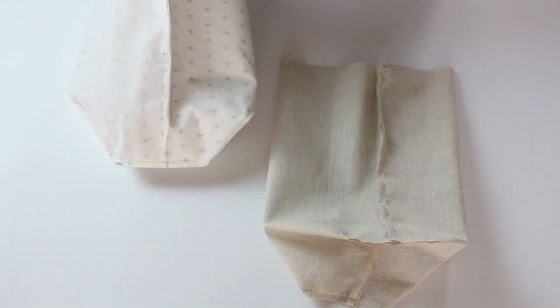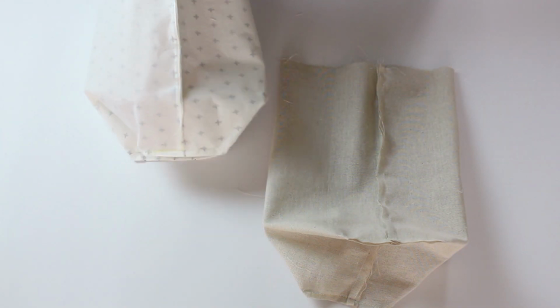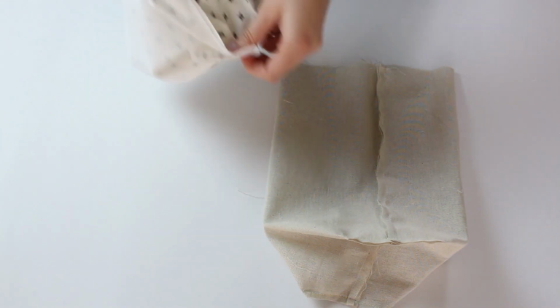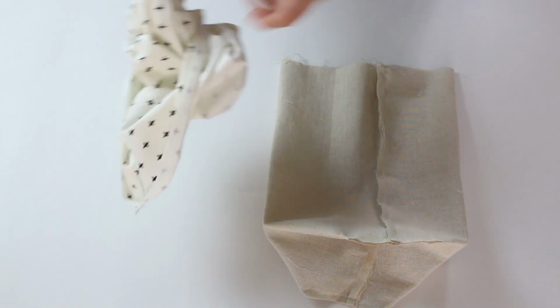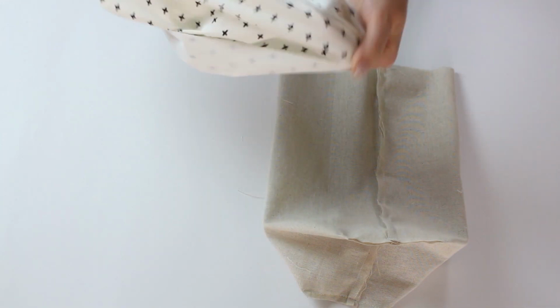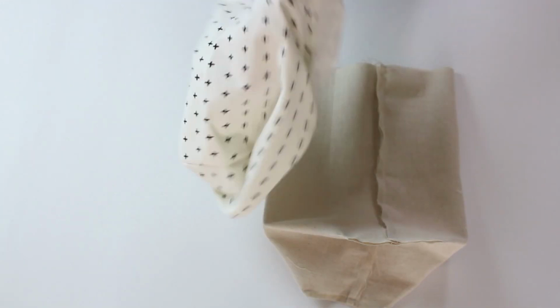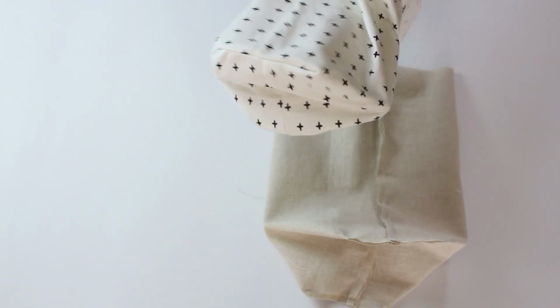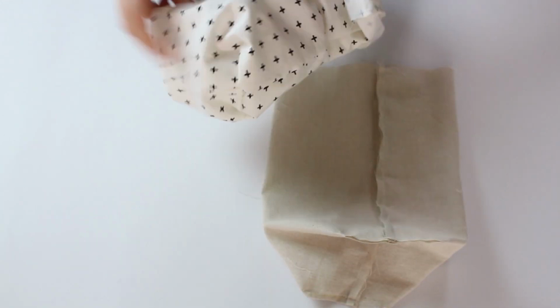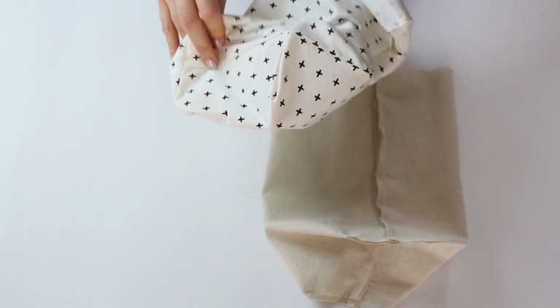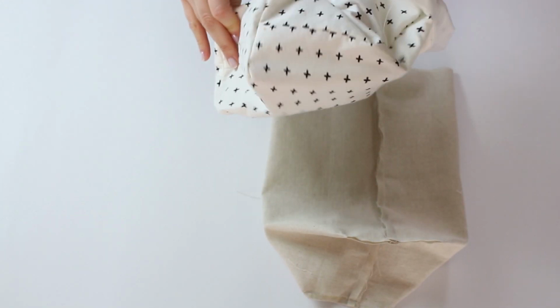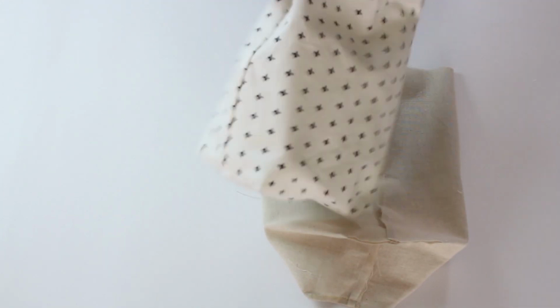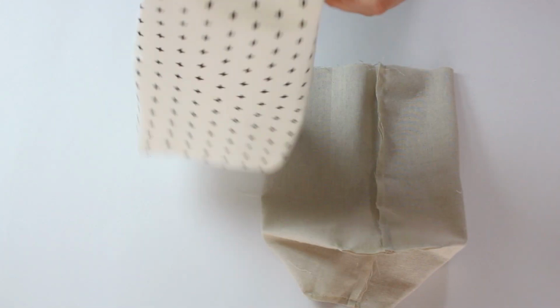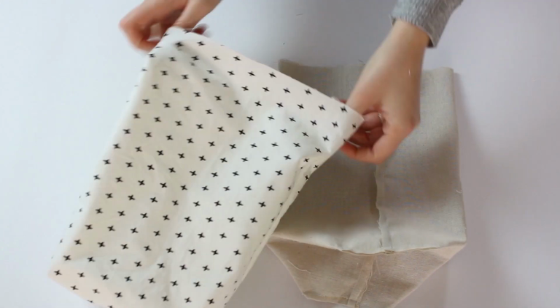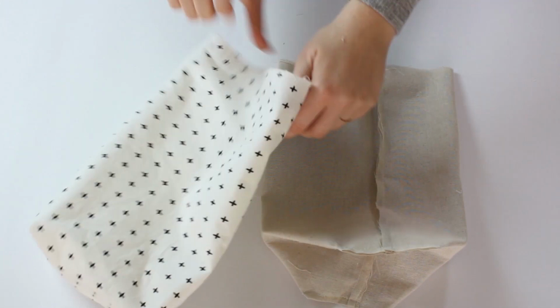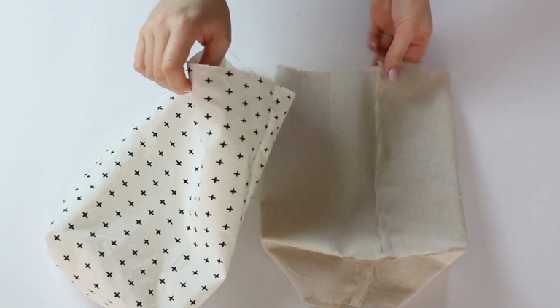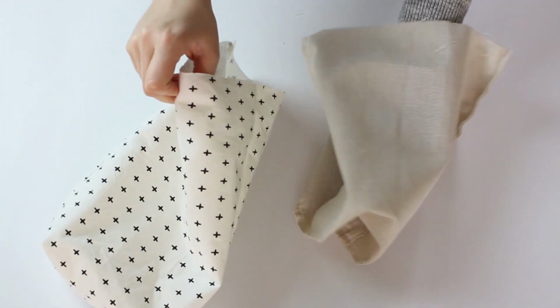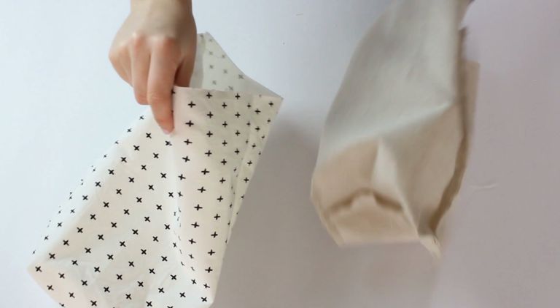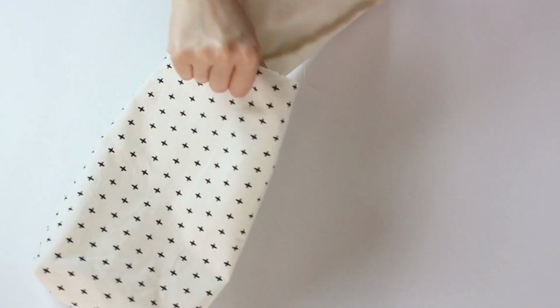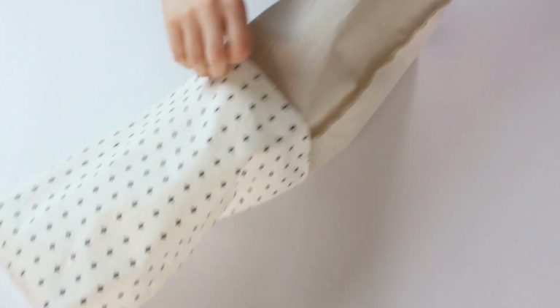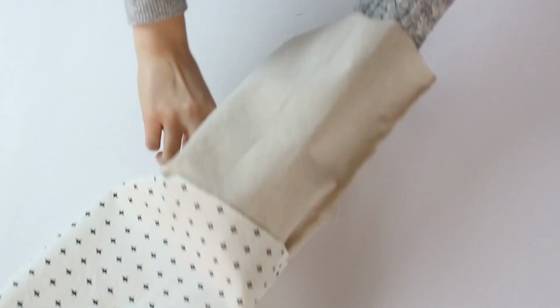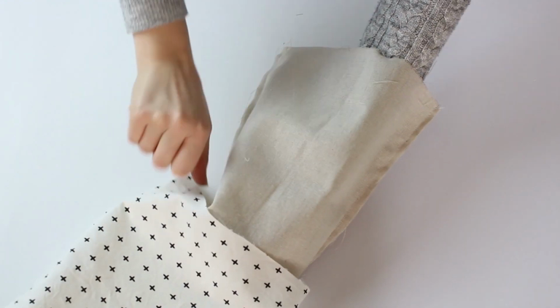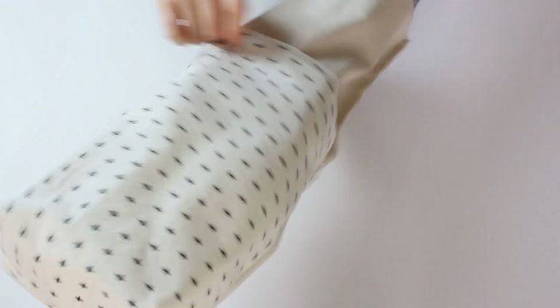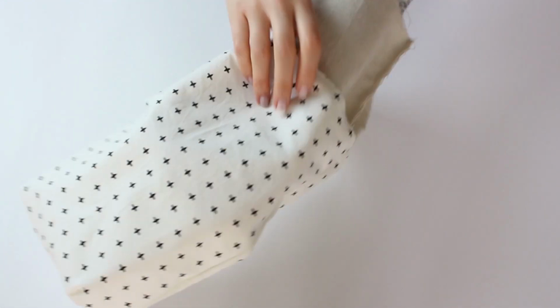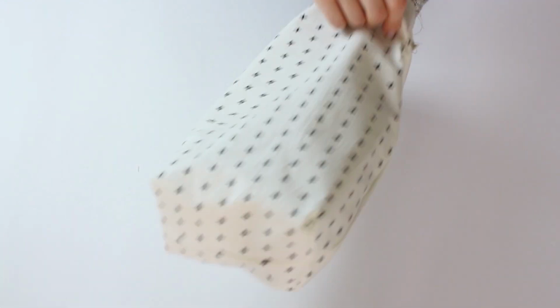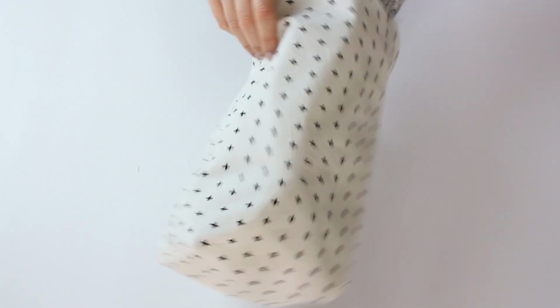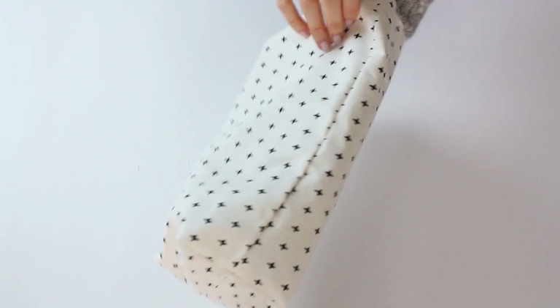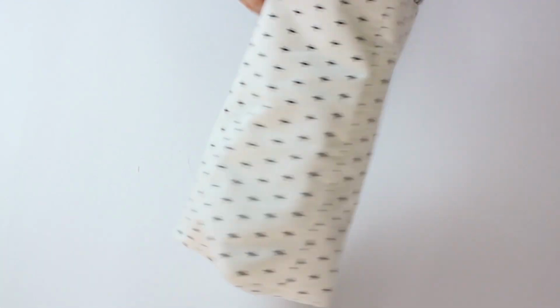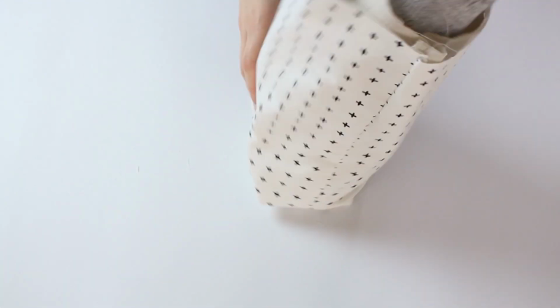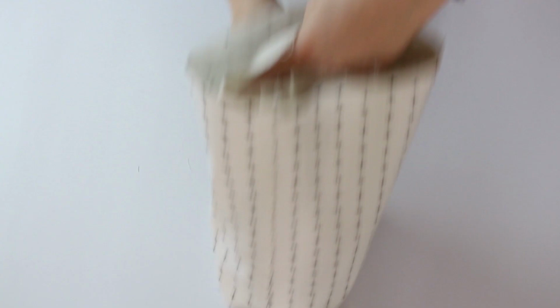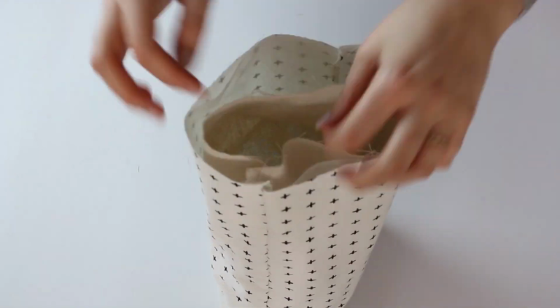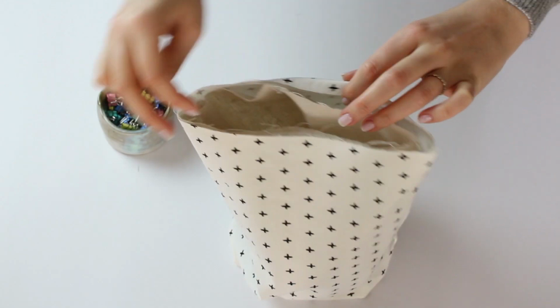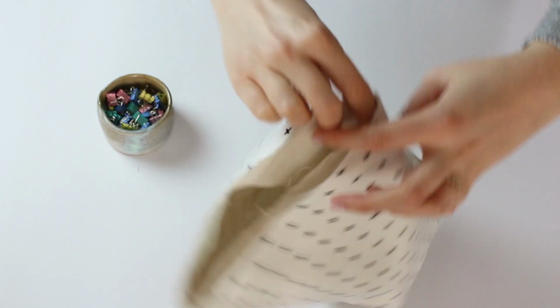Flip the outside piece so the right side will face out. Insert the inside piece and match the seams on the sides together.